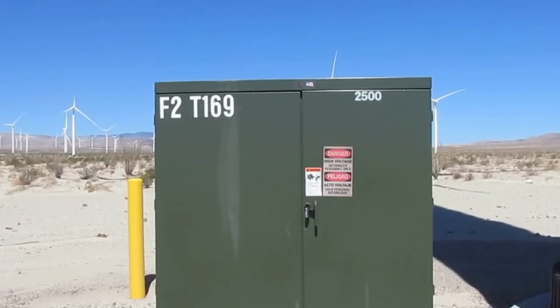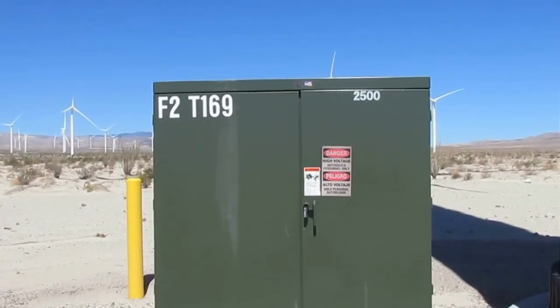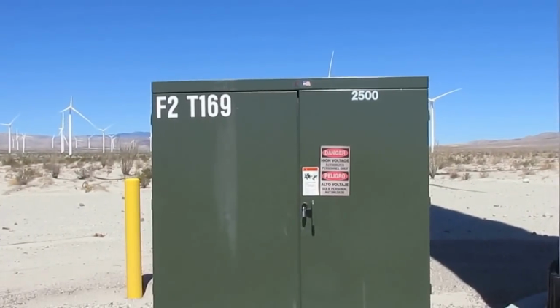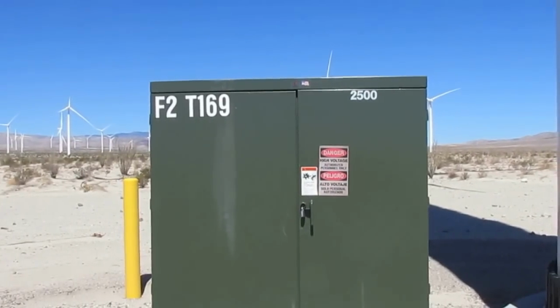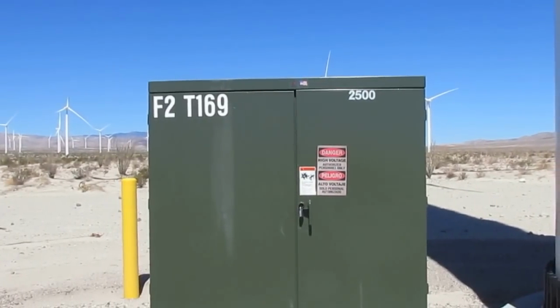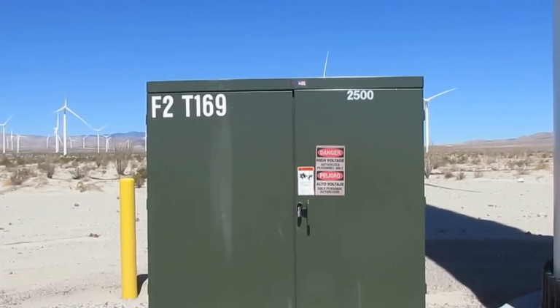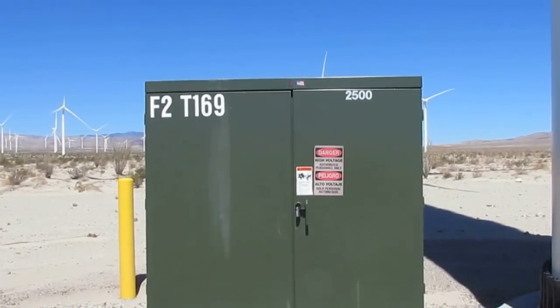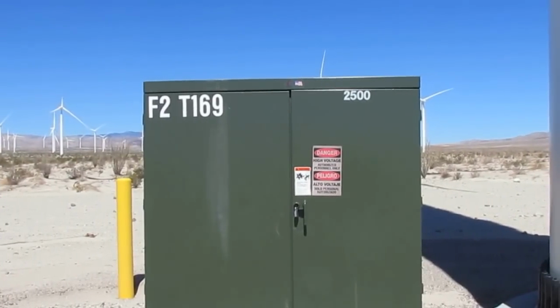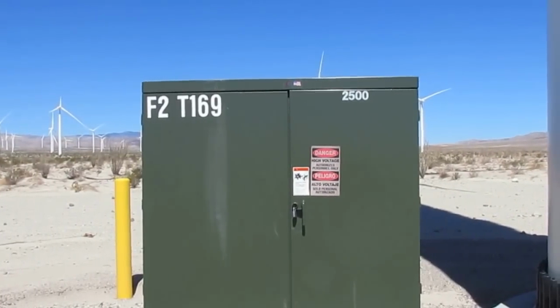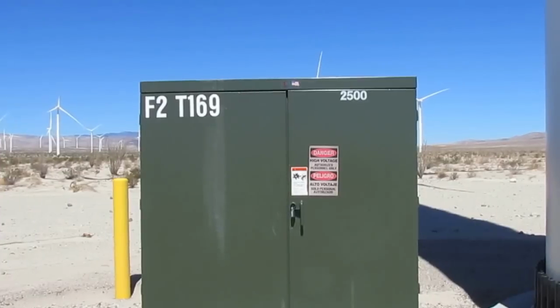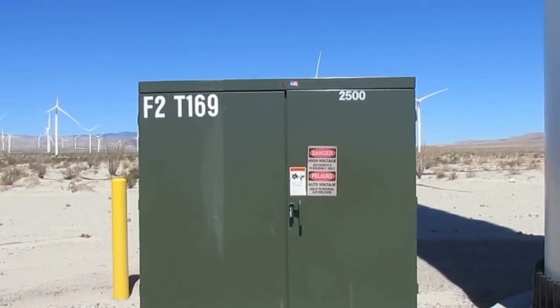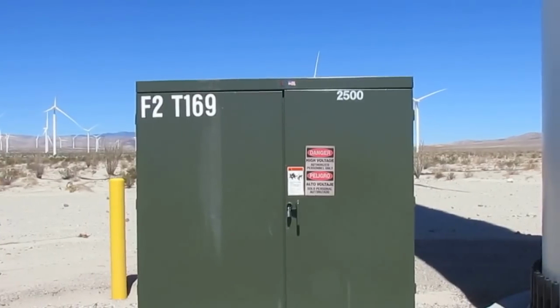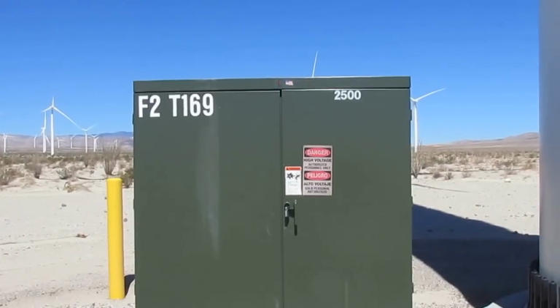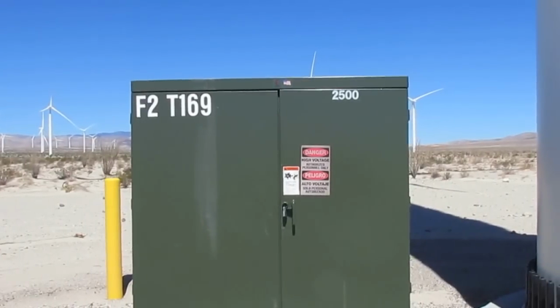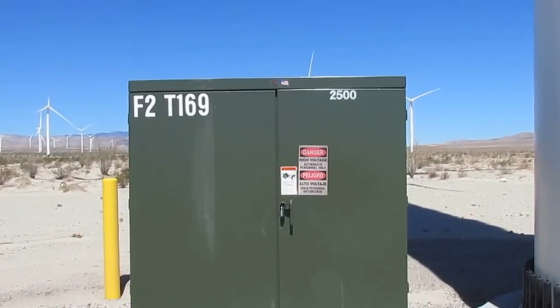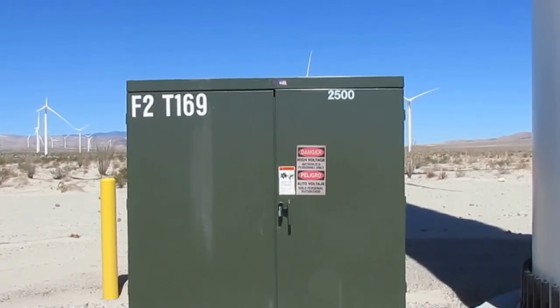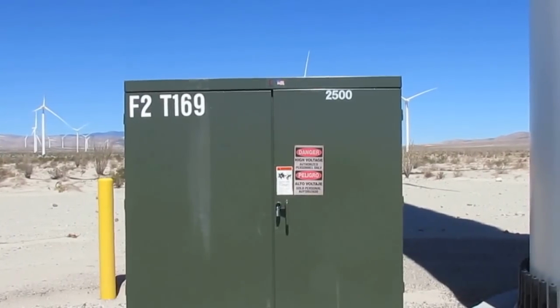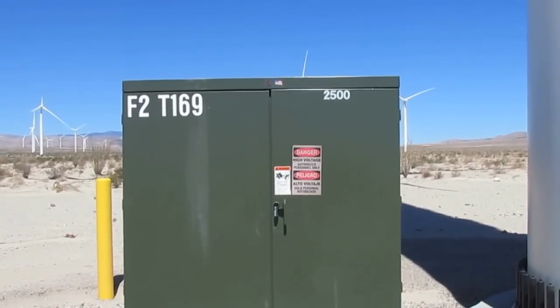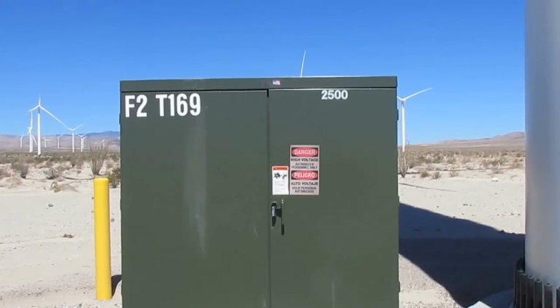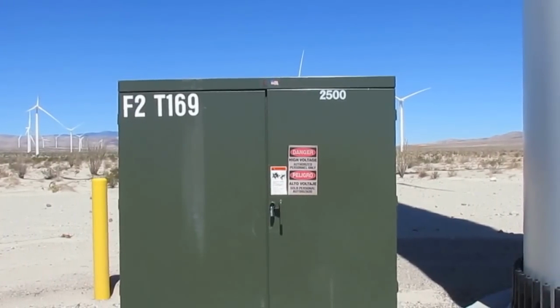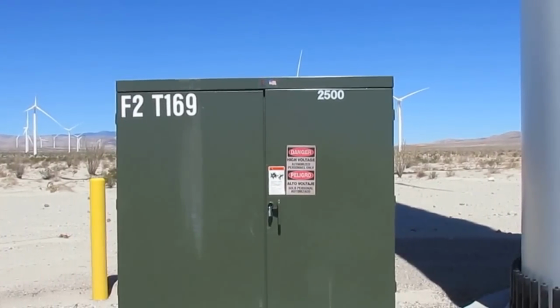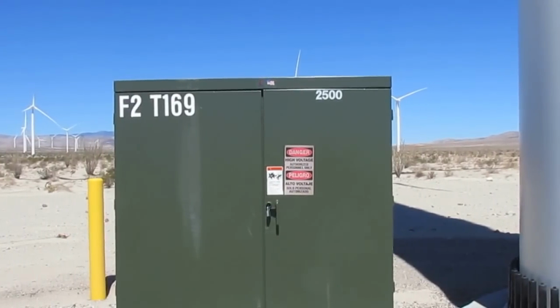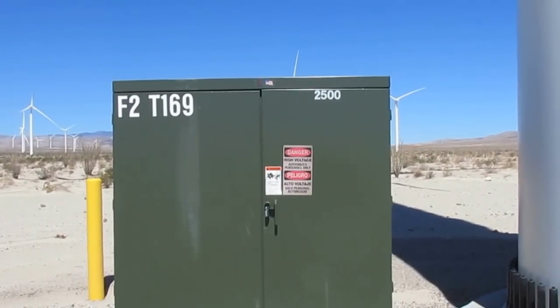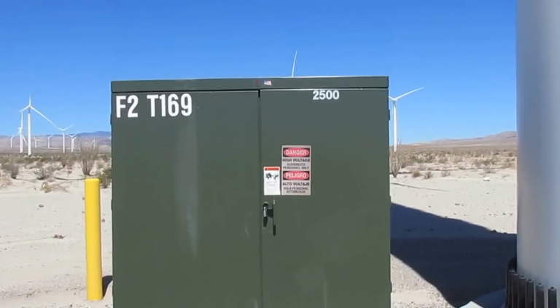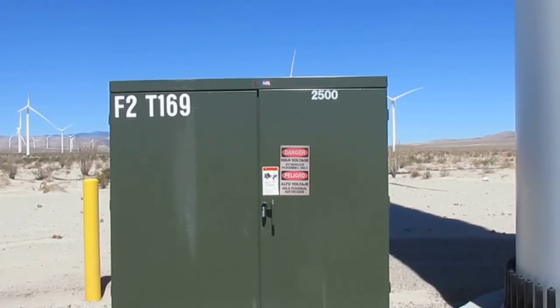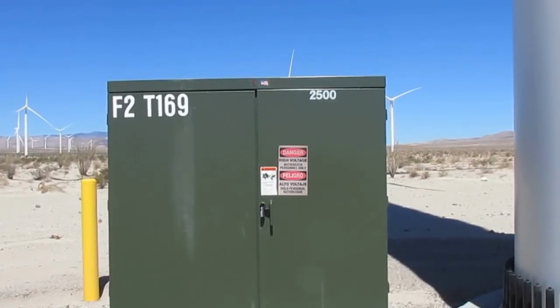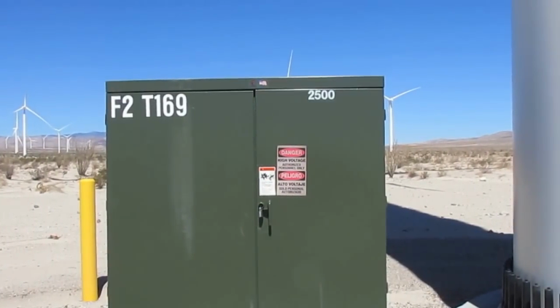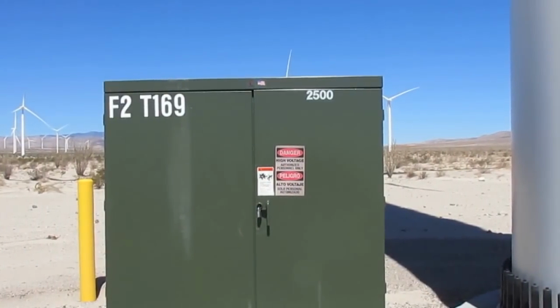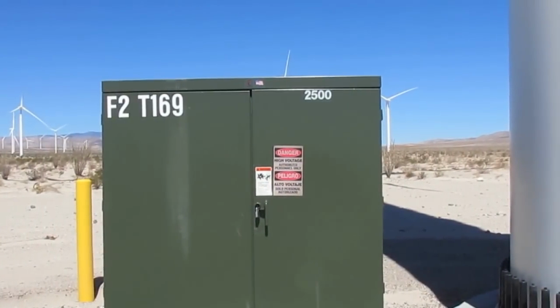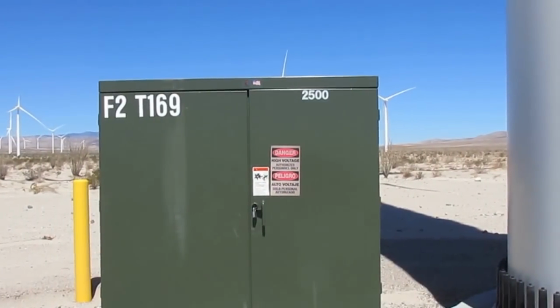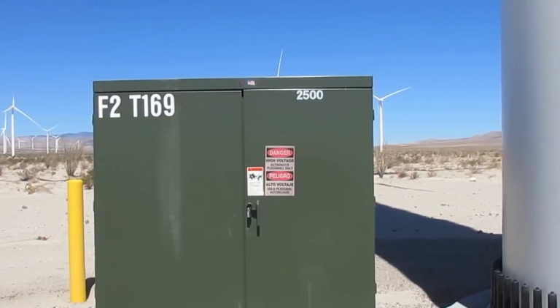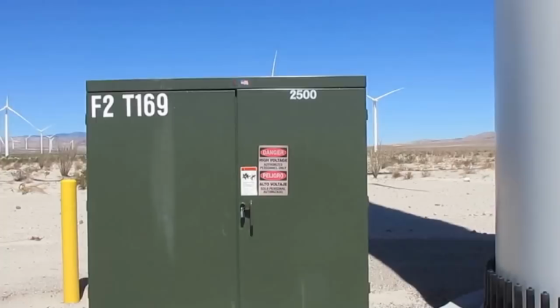Occatiel Wind, August 5th, 2014. As you can see, I'm at turbine 169.